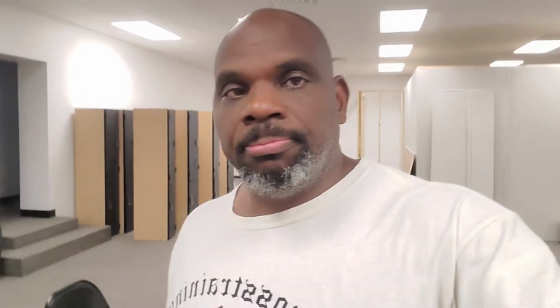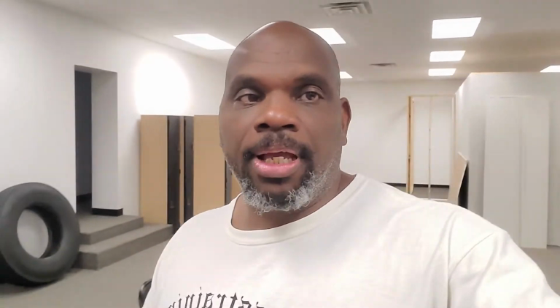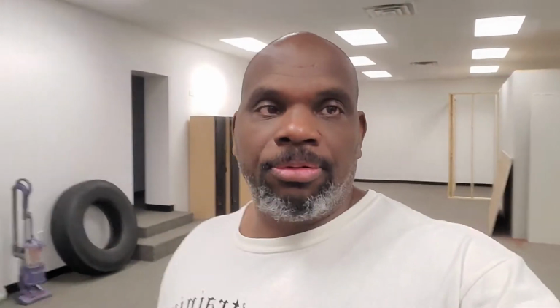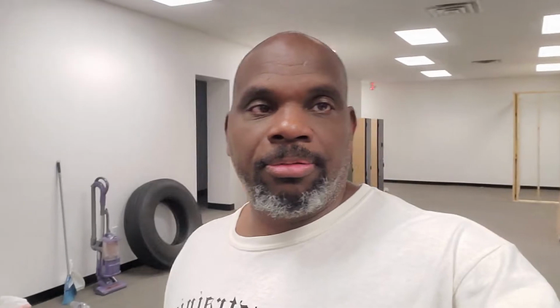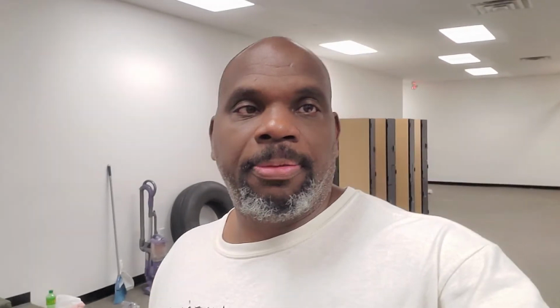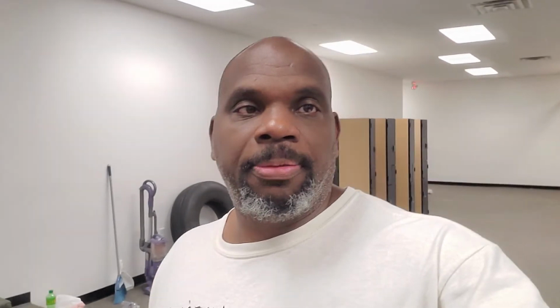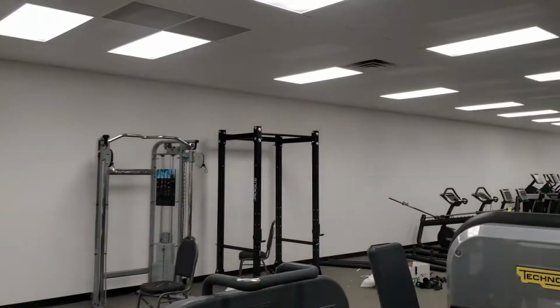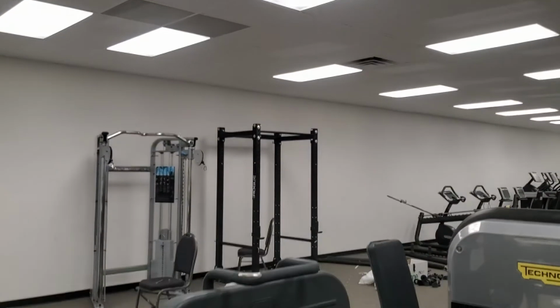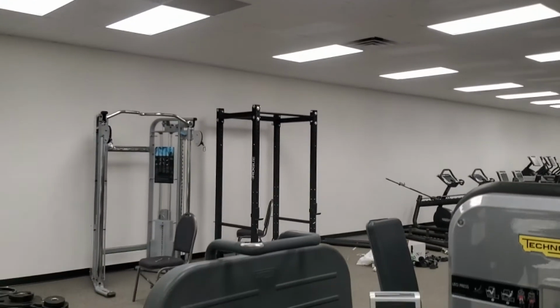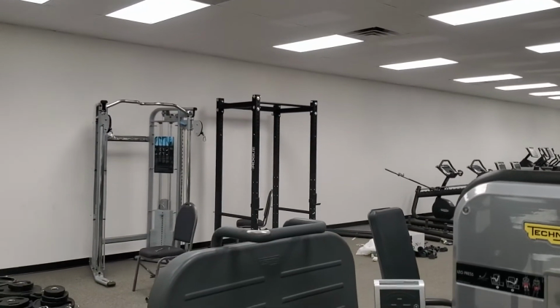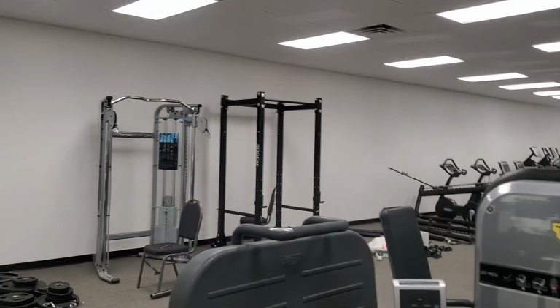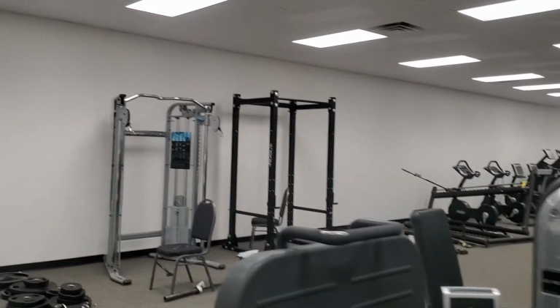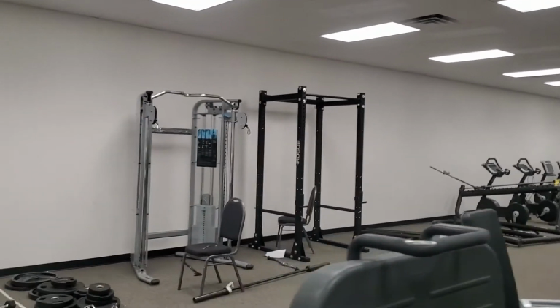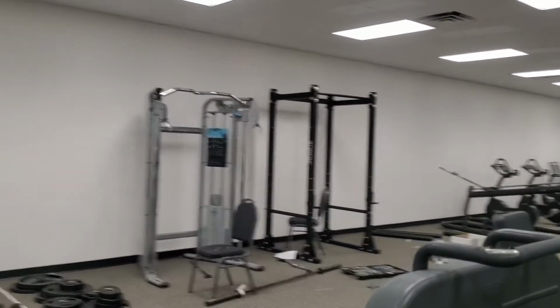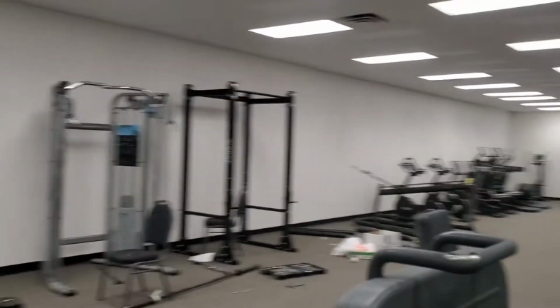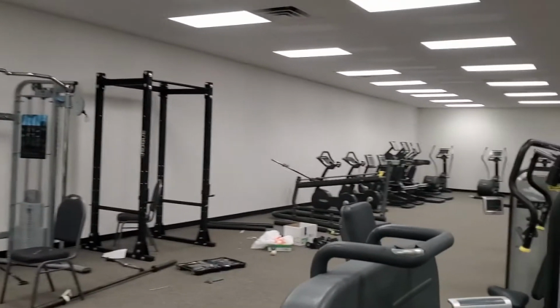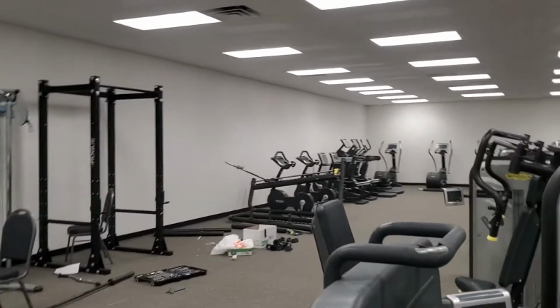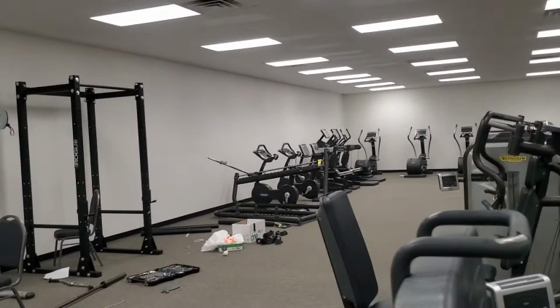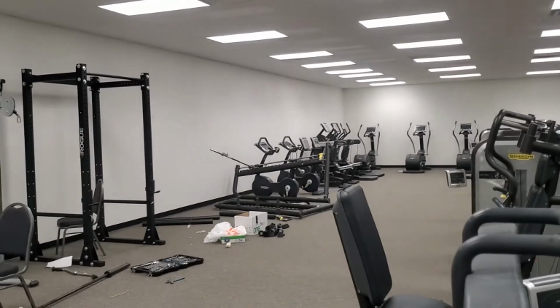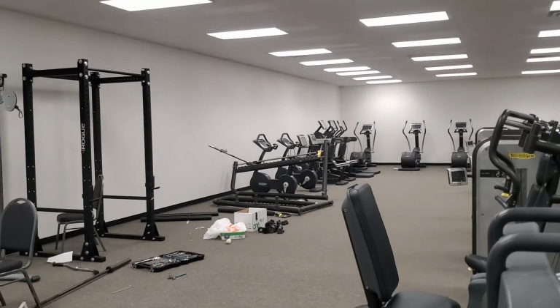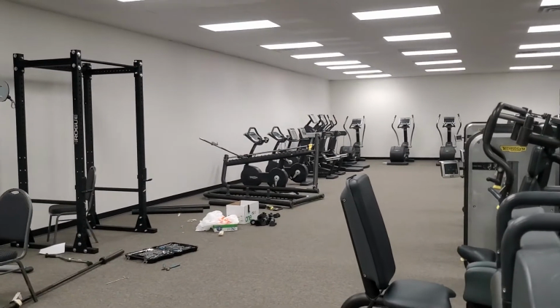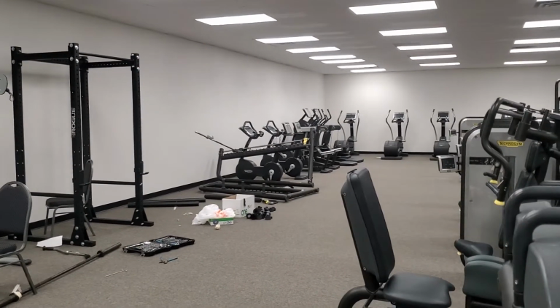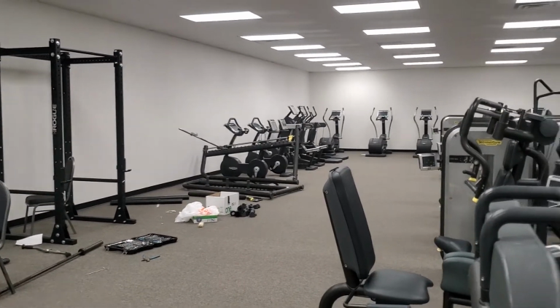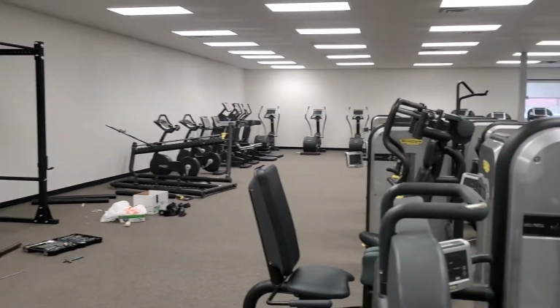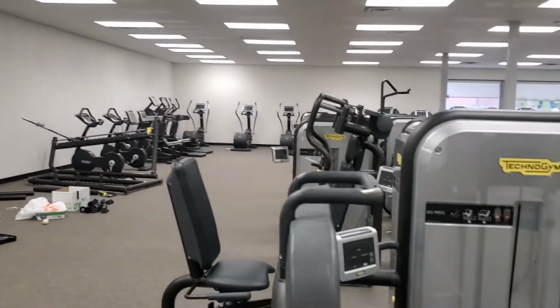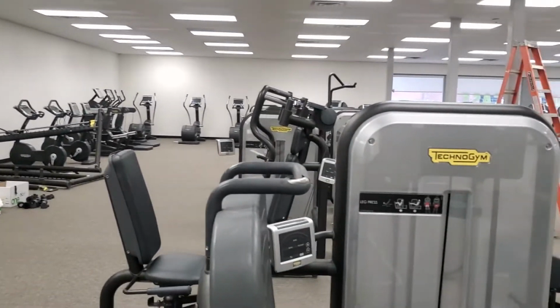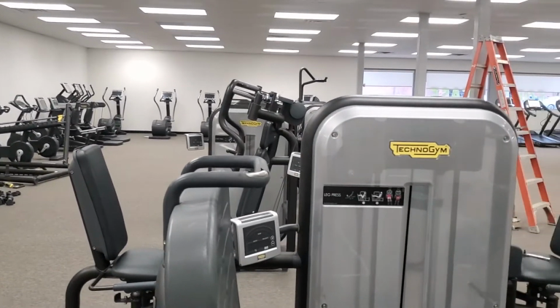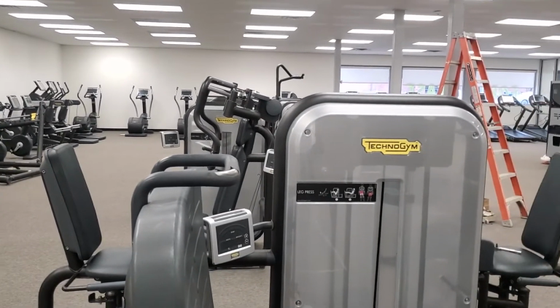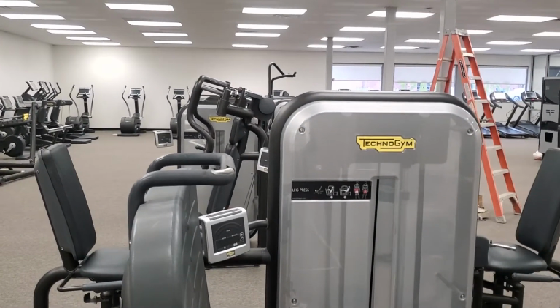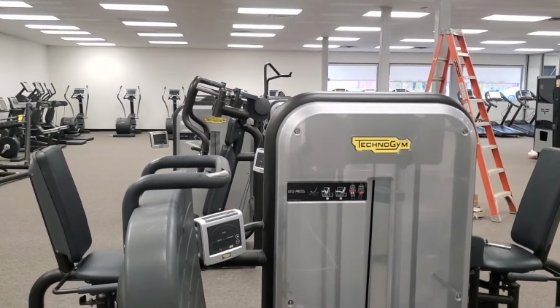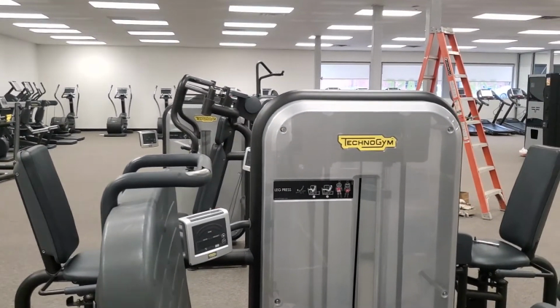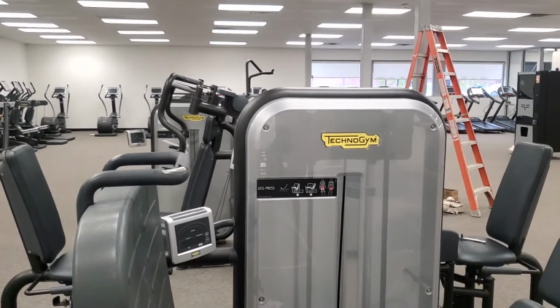Let me walk you around one more time. We got the squat rack up, pulley system. Still got to do the Smith machine, but we'll put that together in about an hour. So all the equipment is lined up and ready to go.